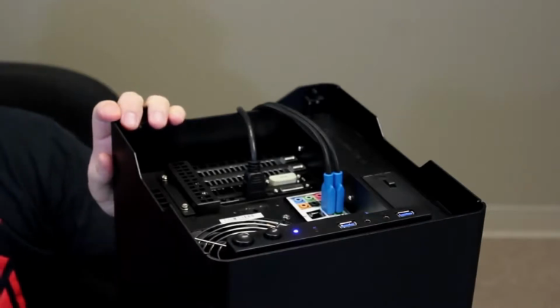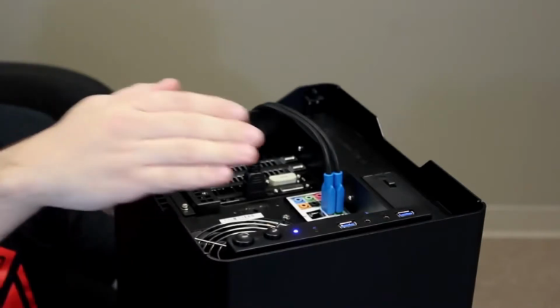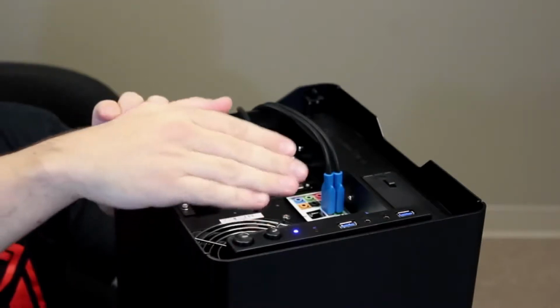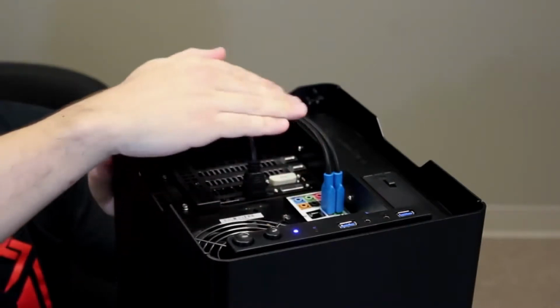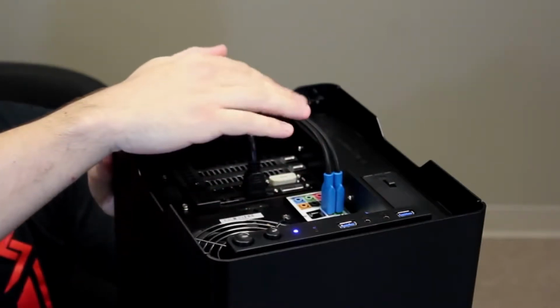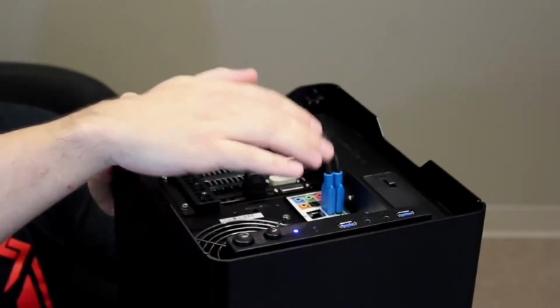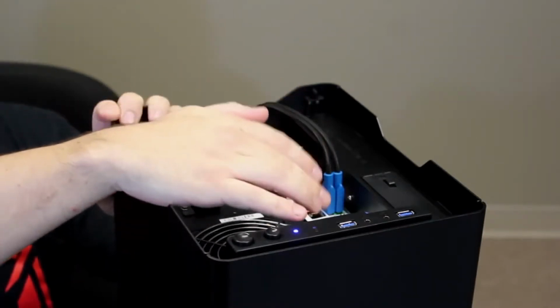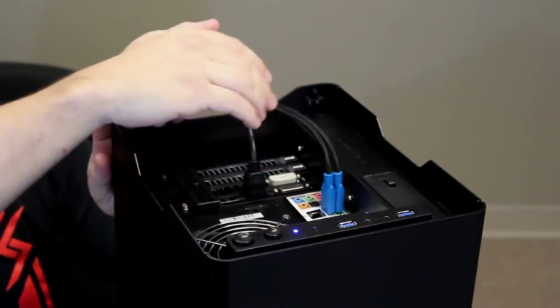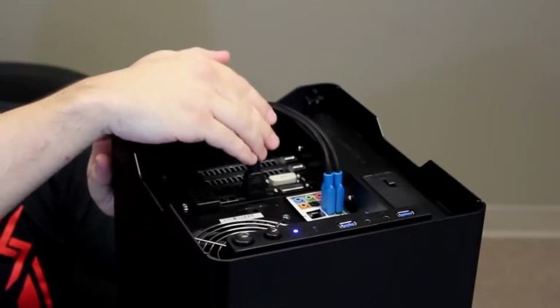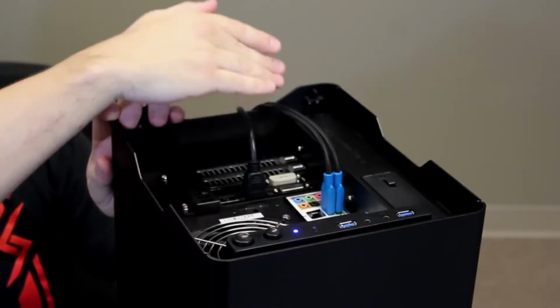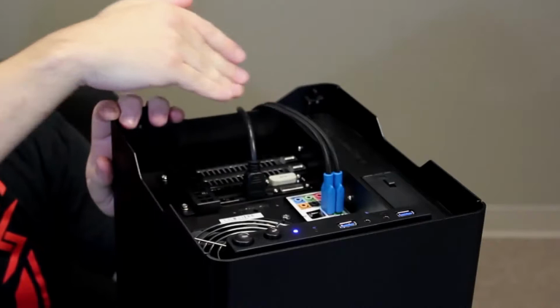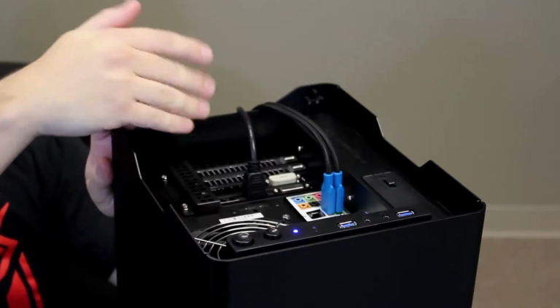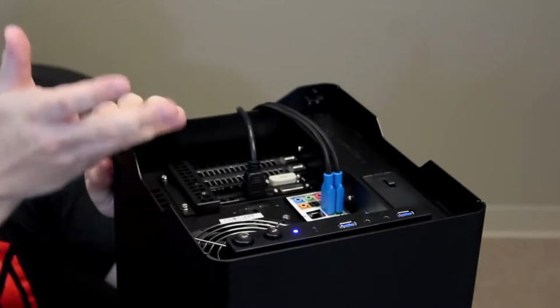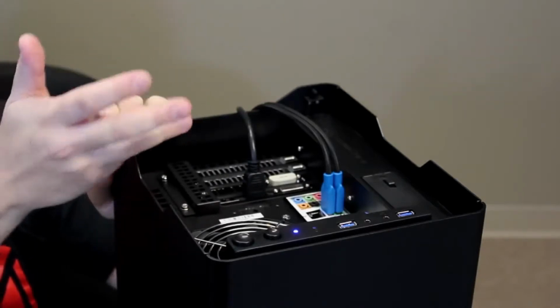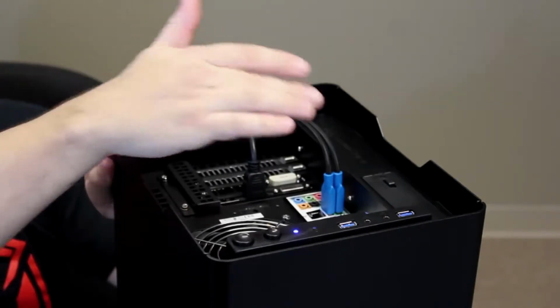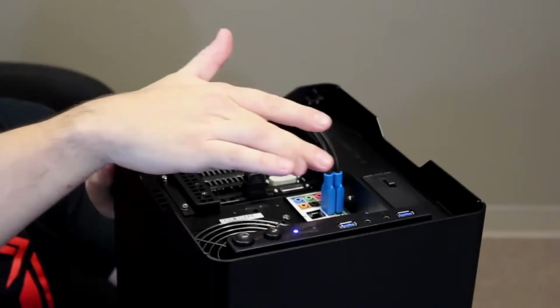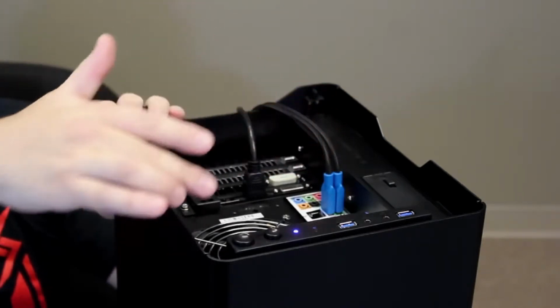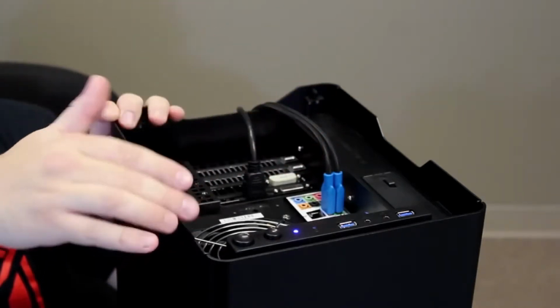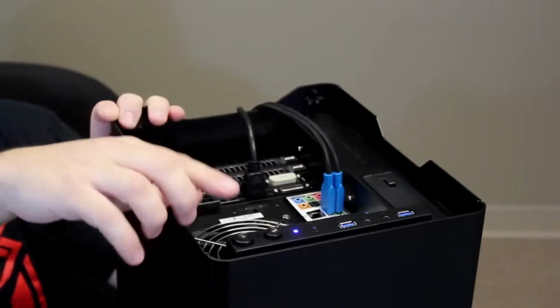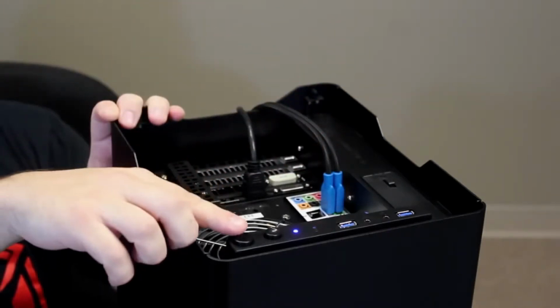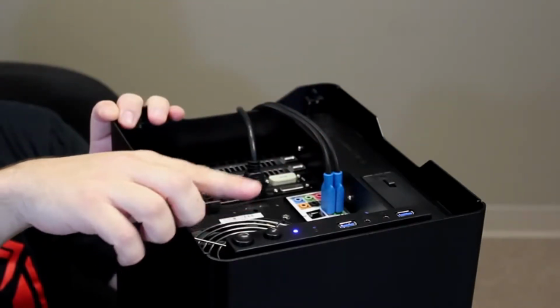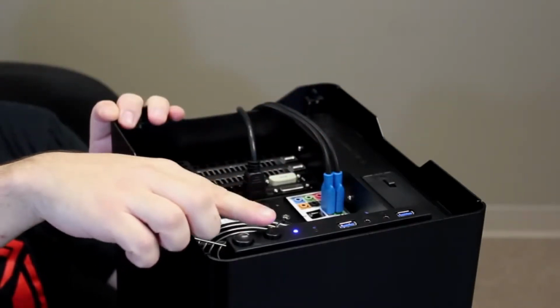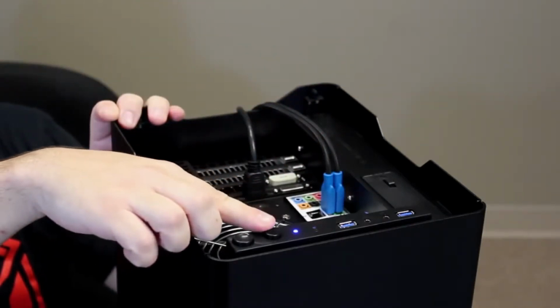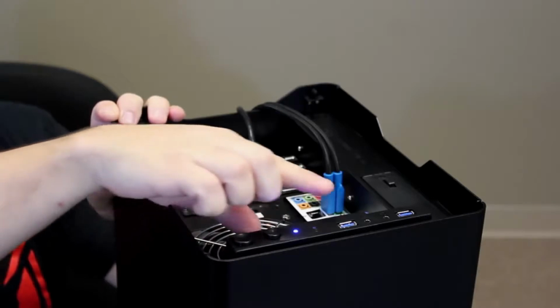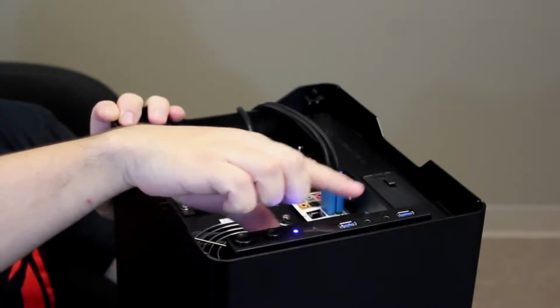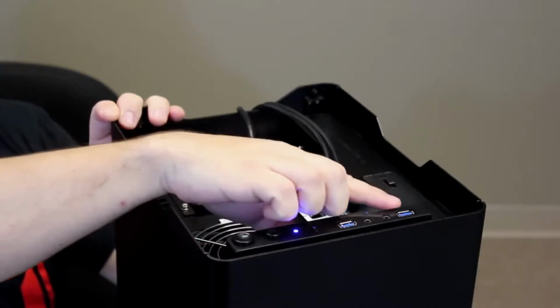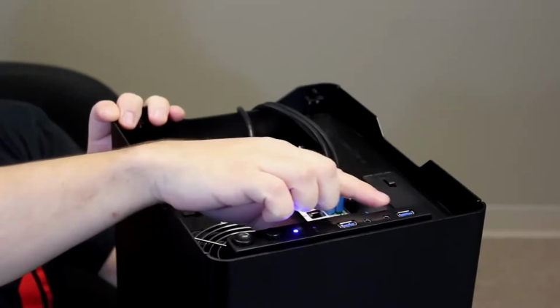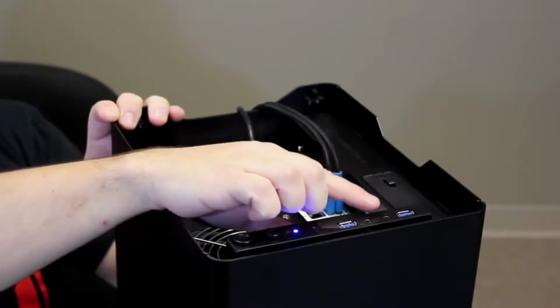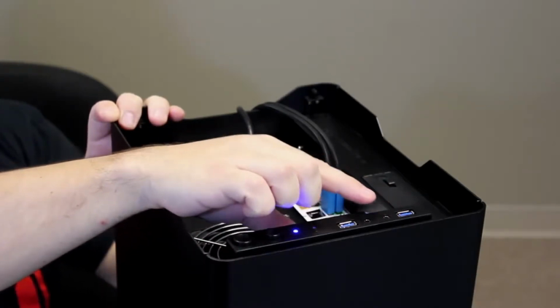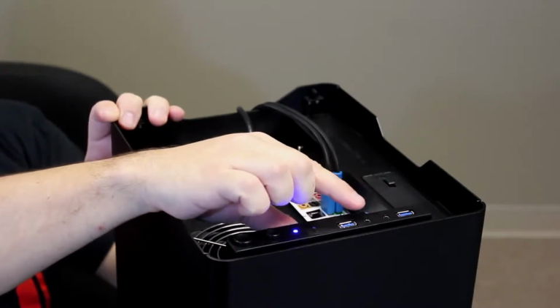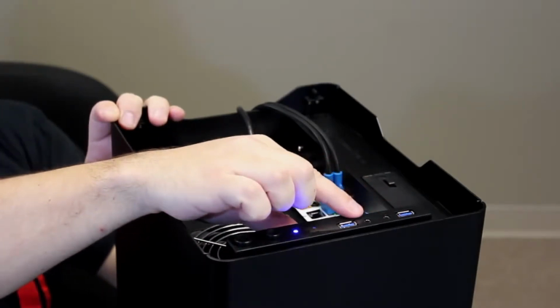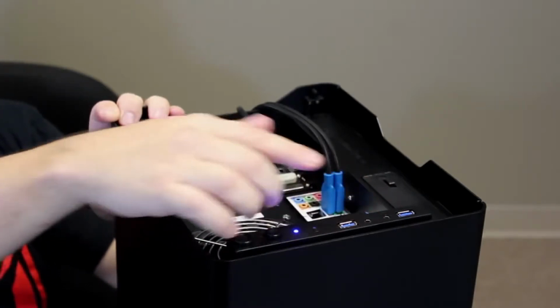This gives you easy access to all of Enix's mainboard, video card, and expansion port connectors. On the front leading edge here, we also have our power button, reset button, two USB 3.0s, a headphone port, and a microphone port.